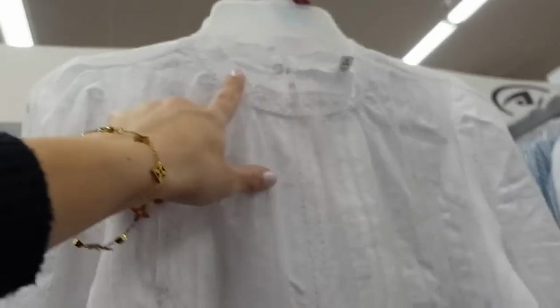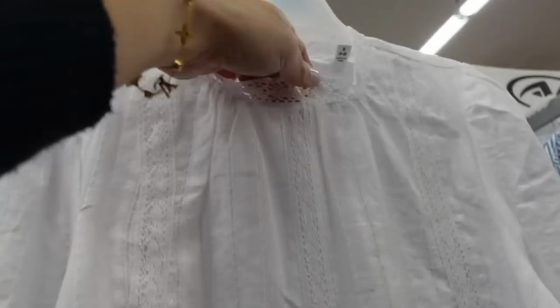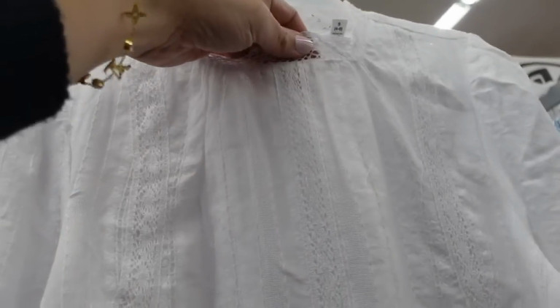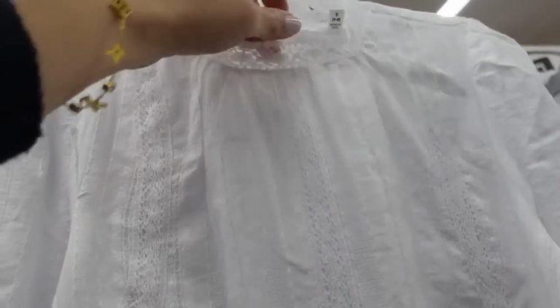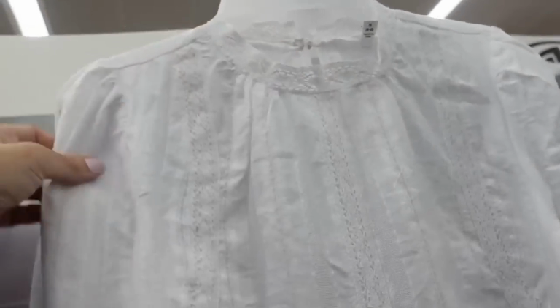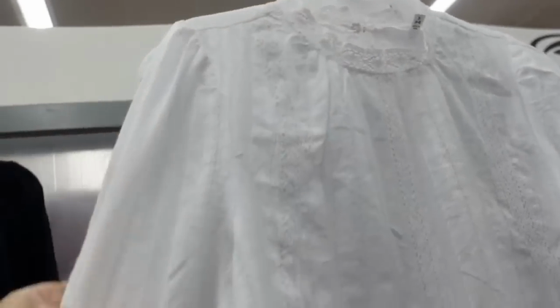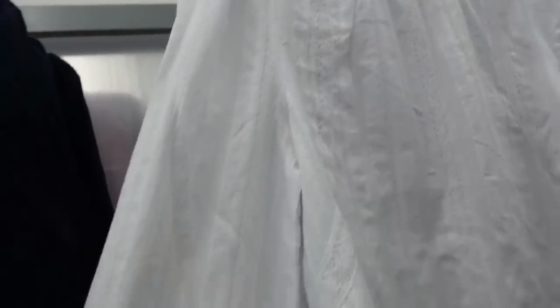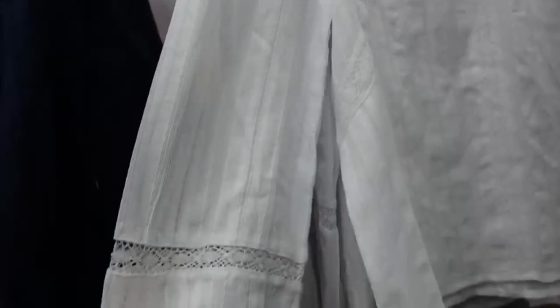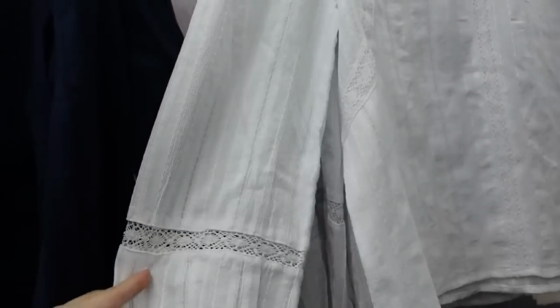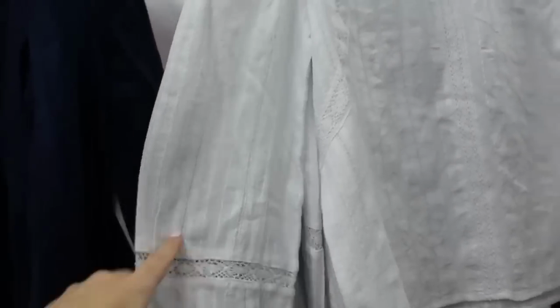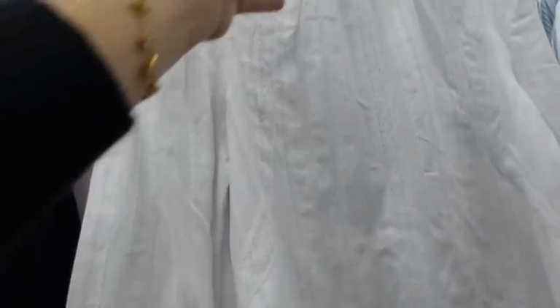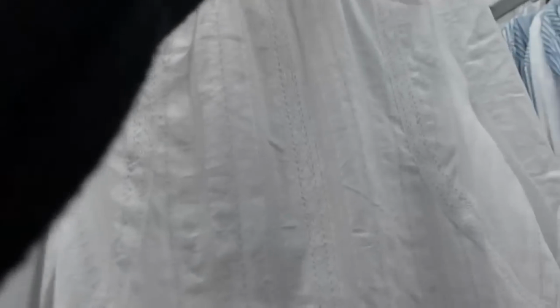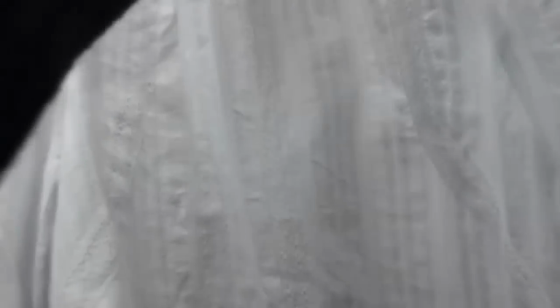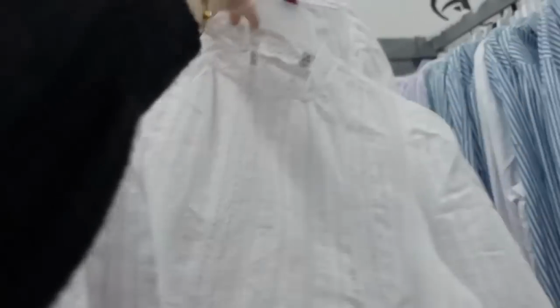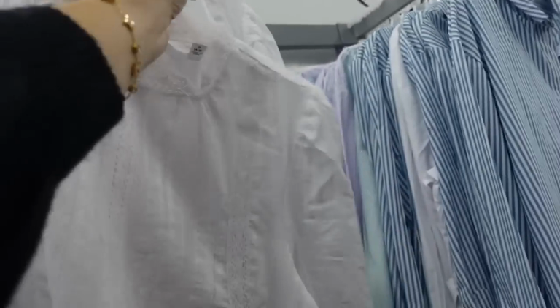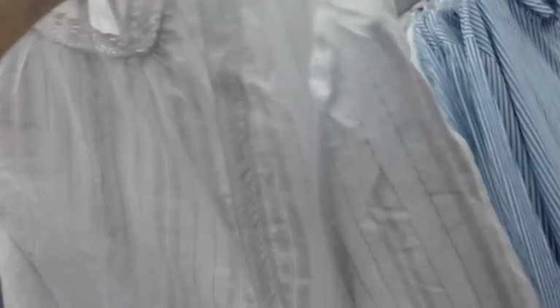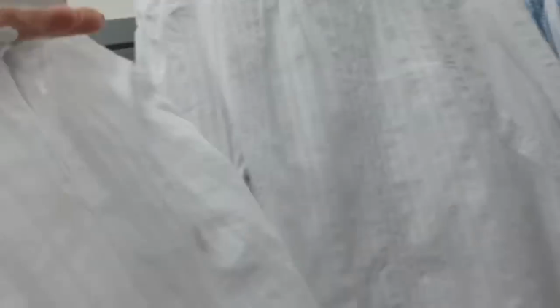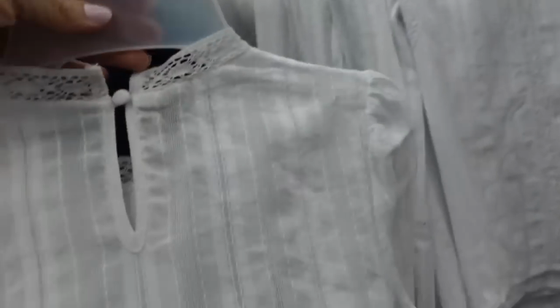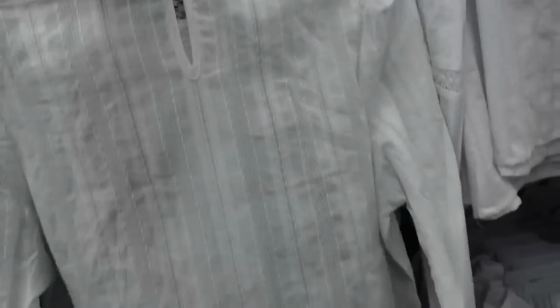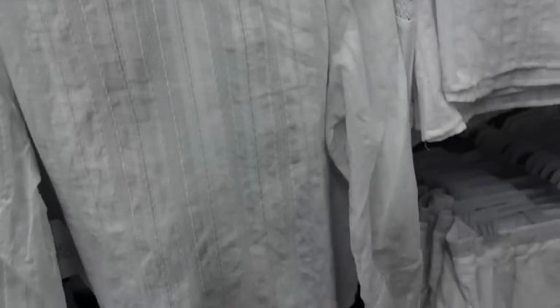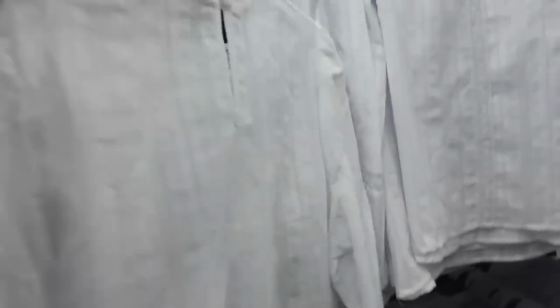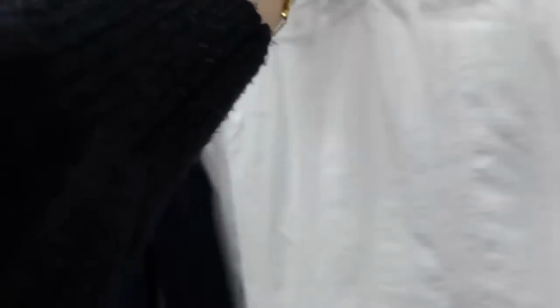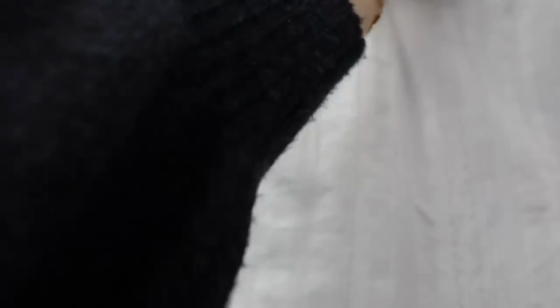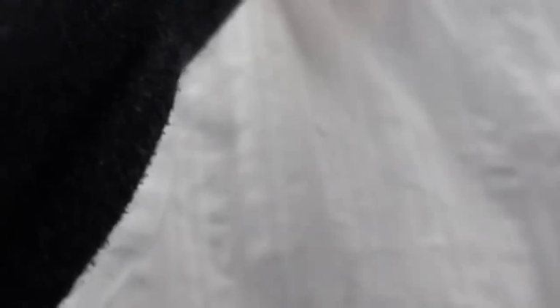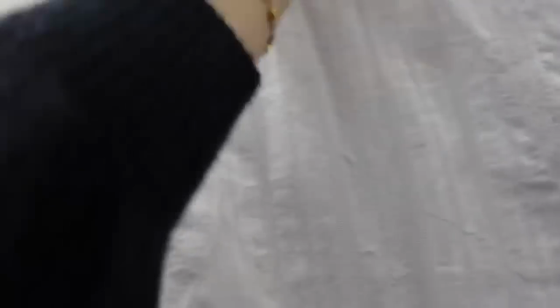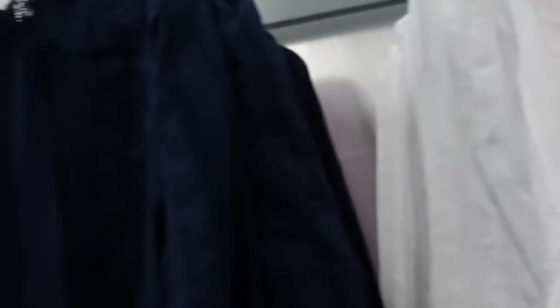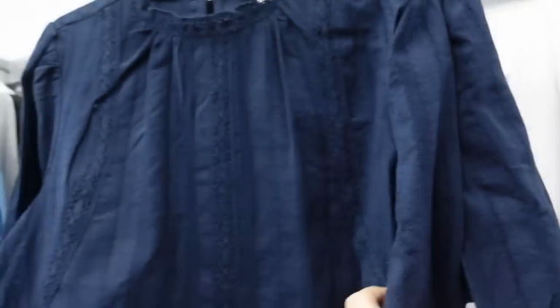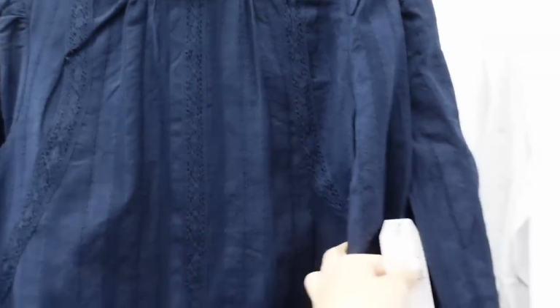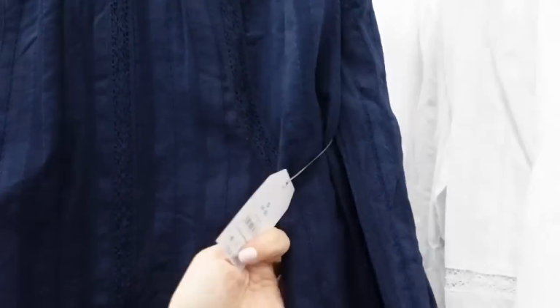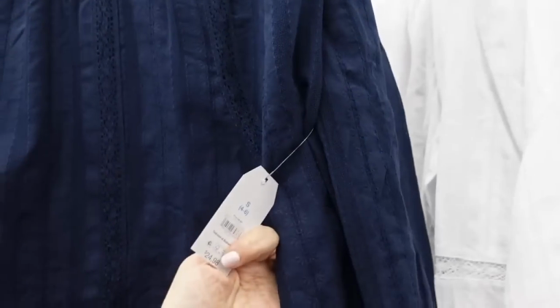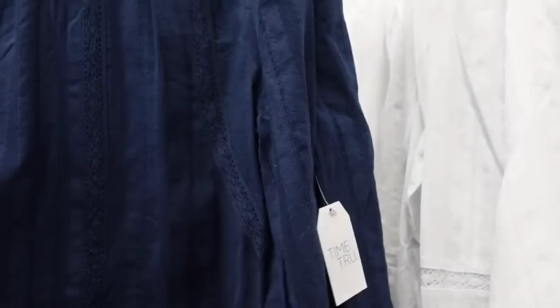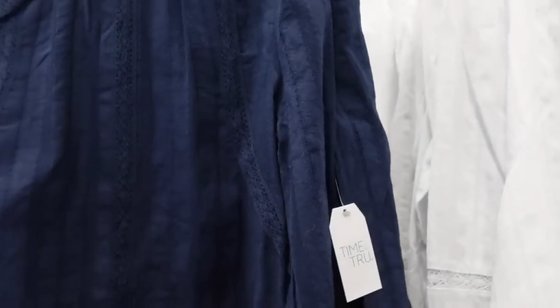From Time and True, these little matching sets have a higher neckline with all-over crochet detailing and a balloon sleeve. The back has a keyhole. Comes in white and navy. They're $24.98.